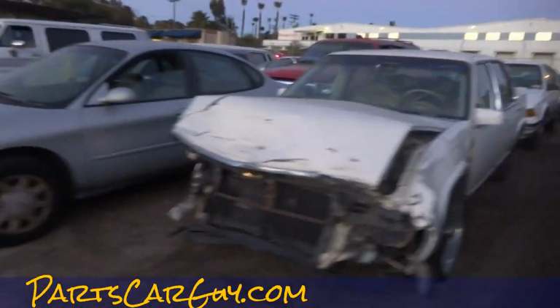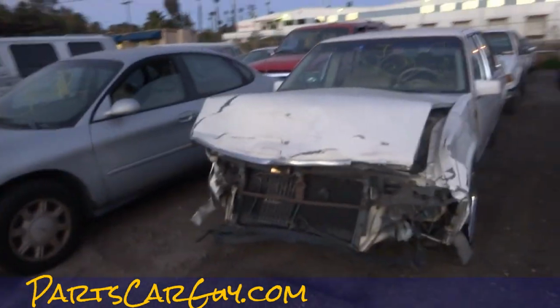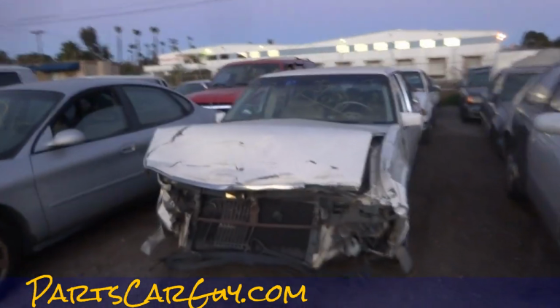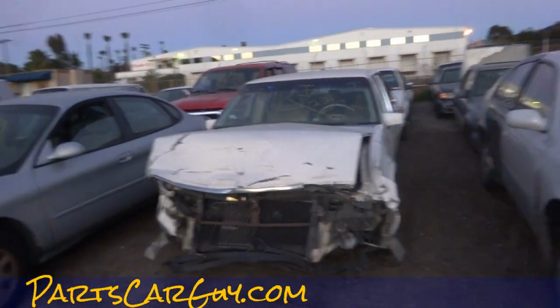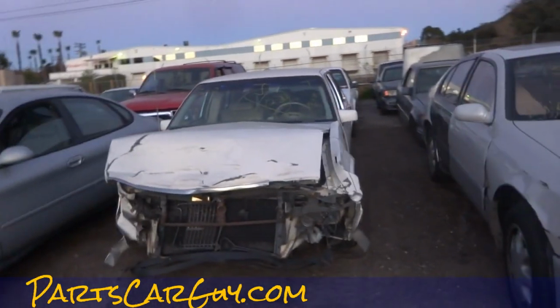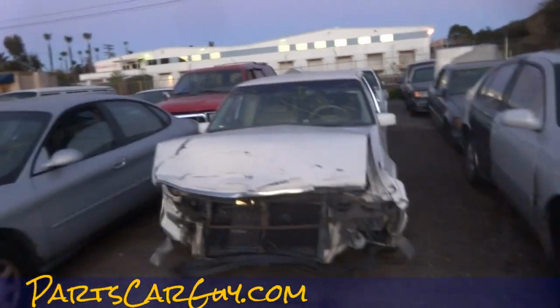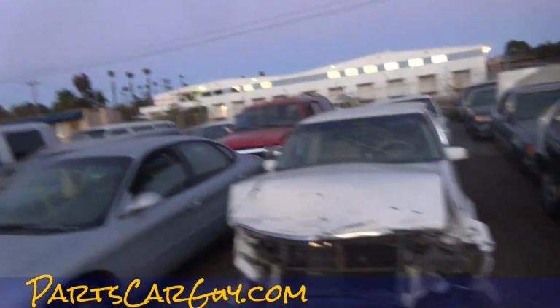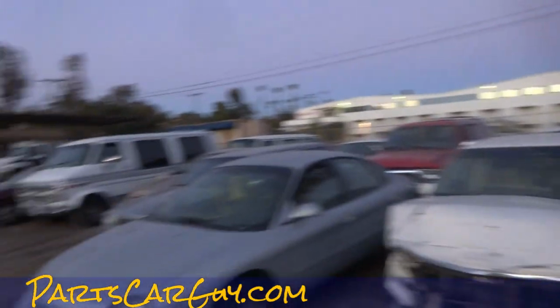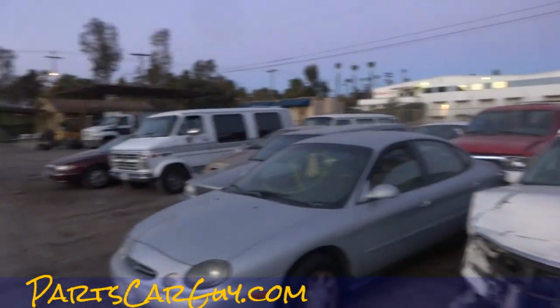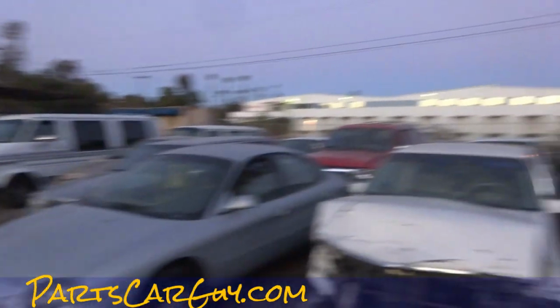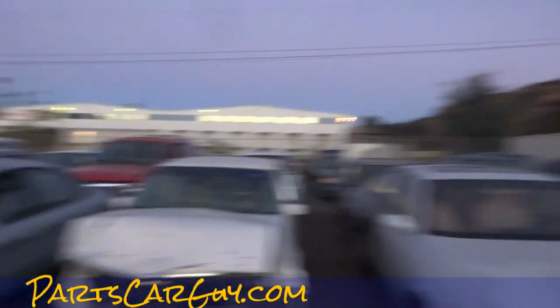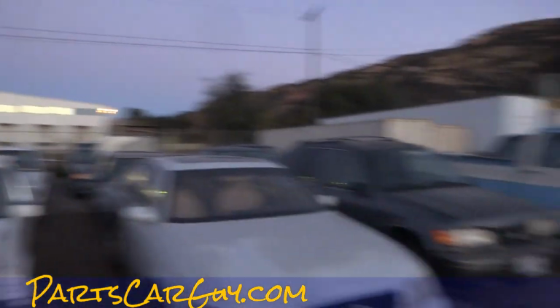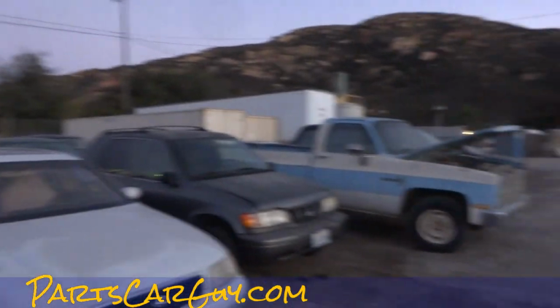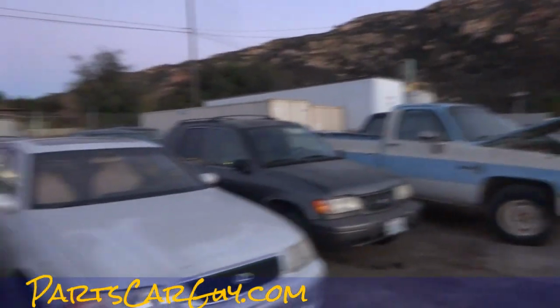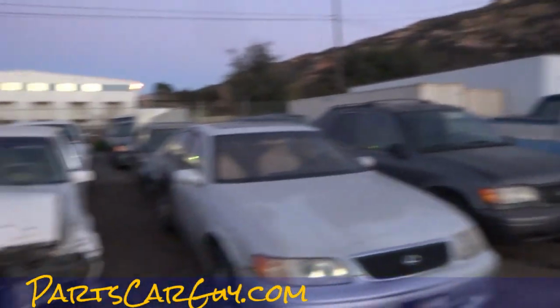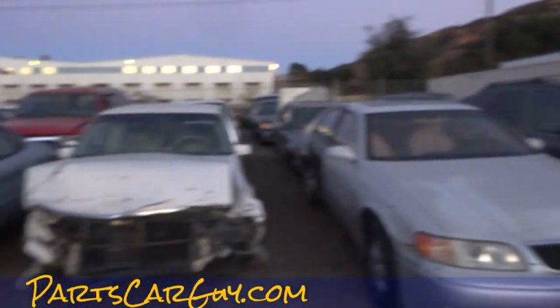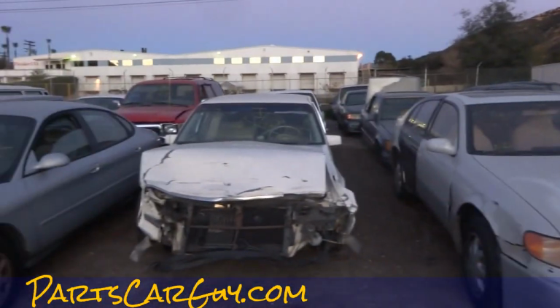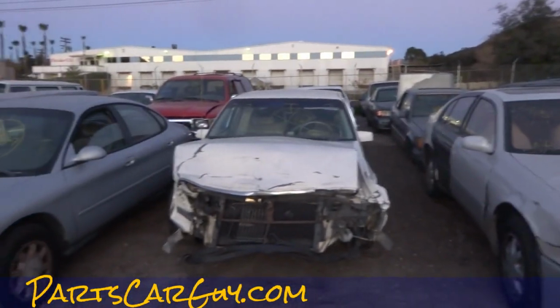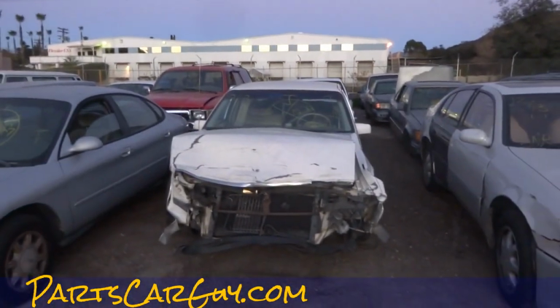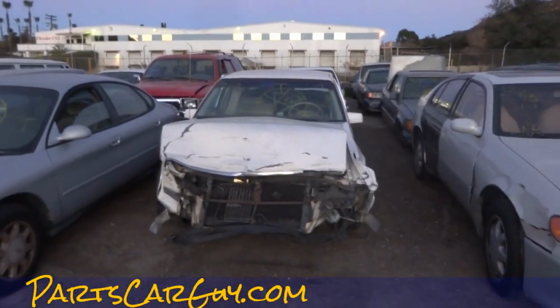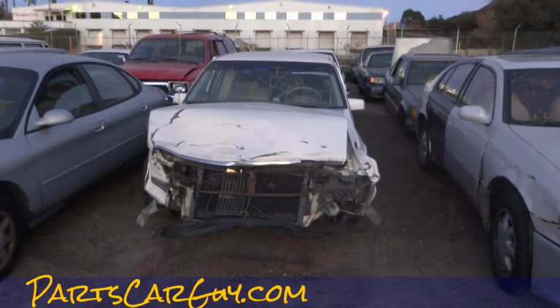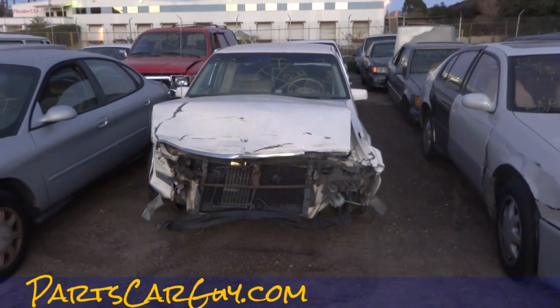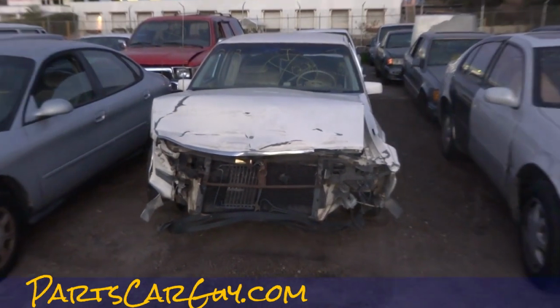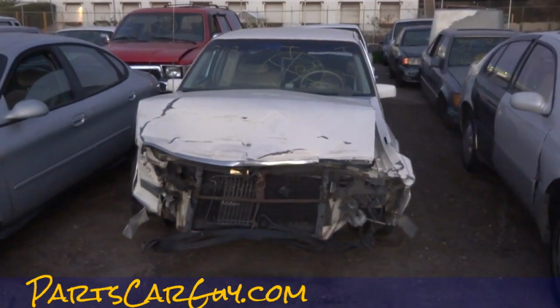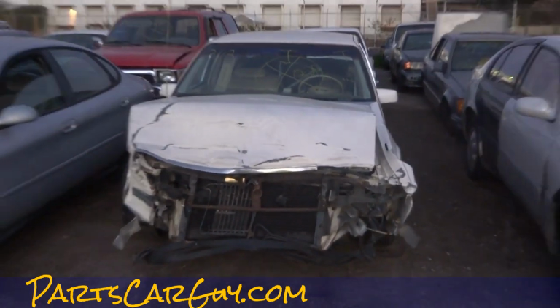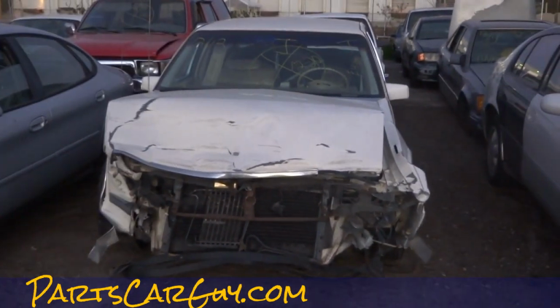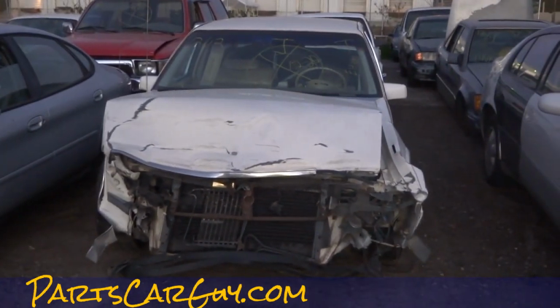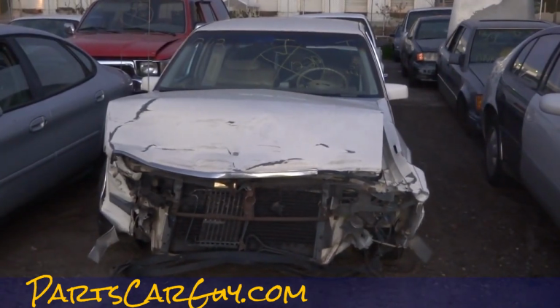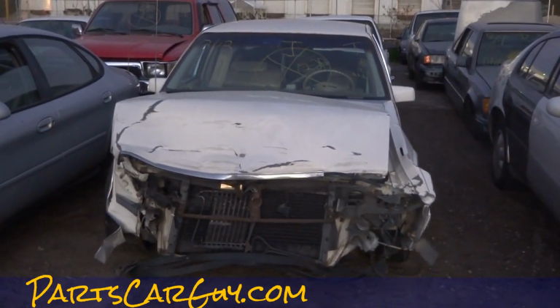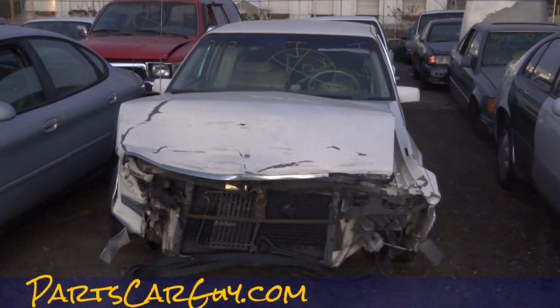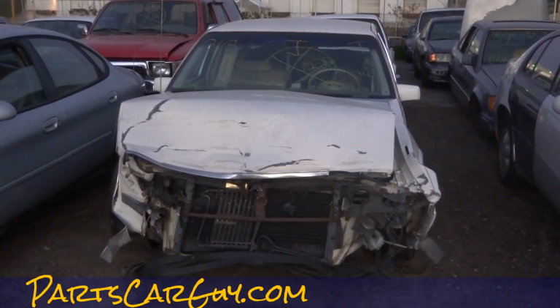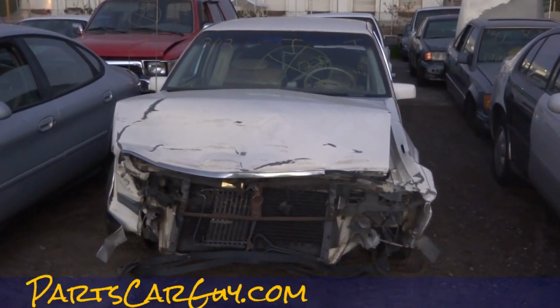Thanks for watching. Partscarguy.com — lots of other cars here. I'll get you any kind of parts you want. For the guy that asked about parts on the Ford truck, the tires — I figured out something, I'll talk to you tonight. We'll see ya.